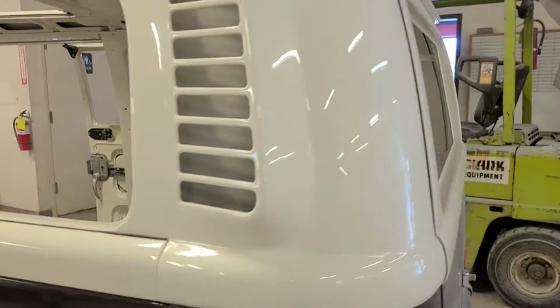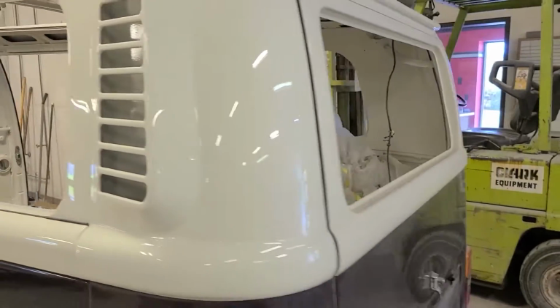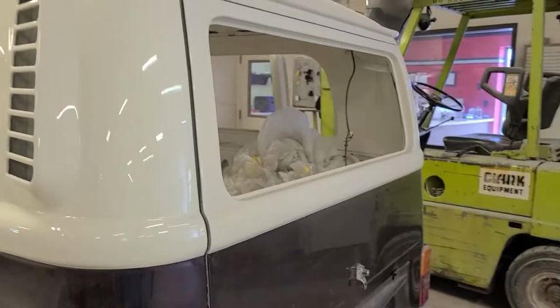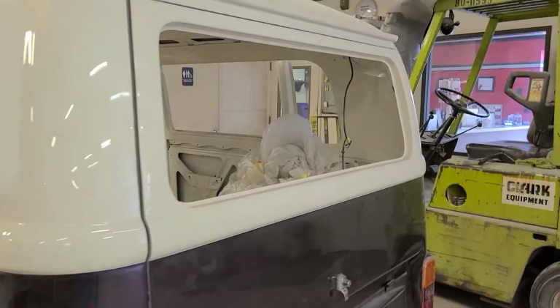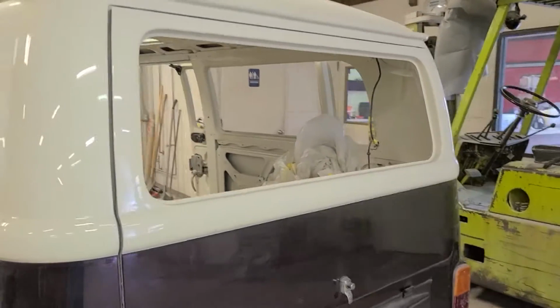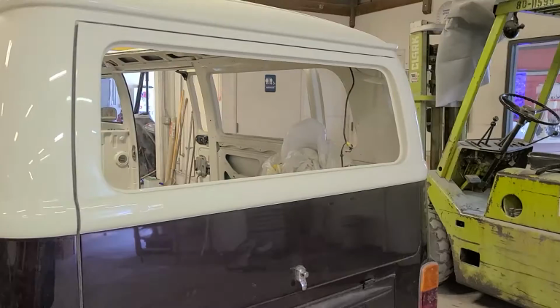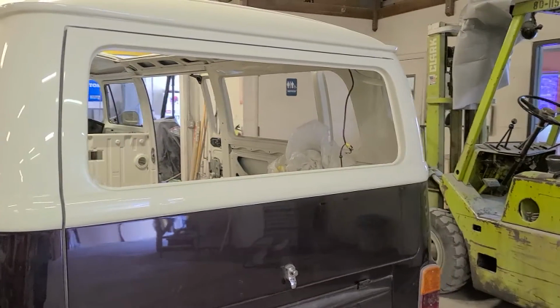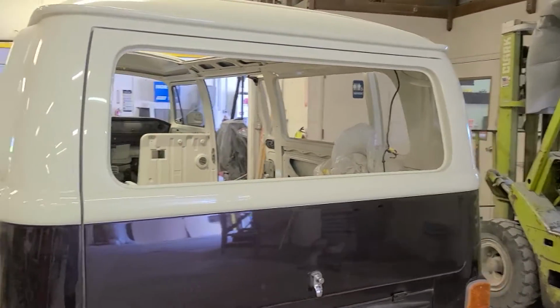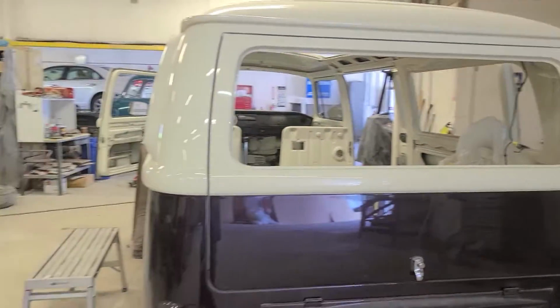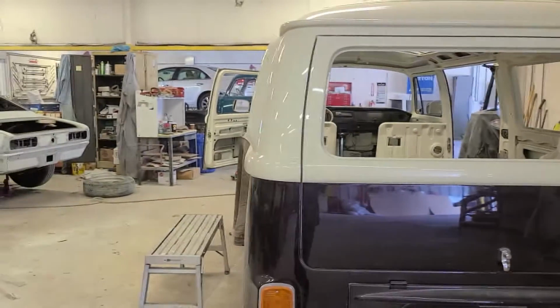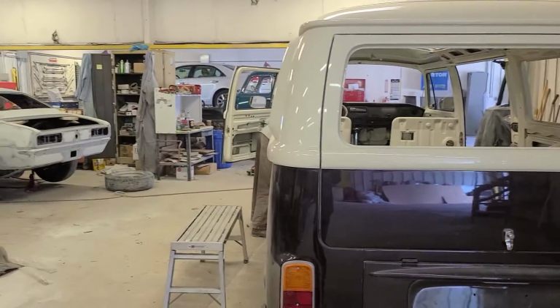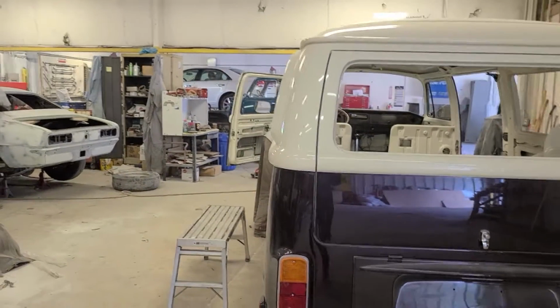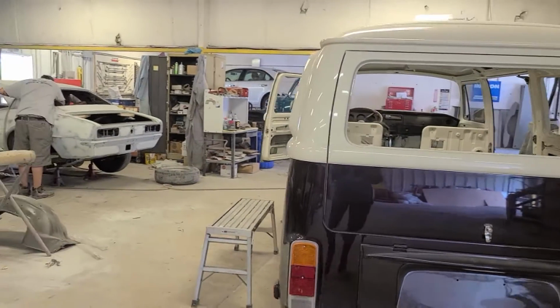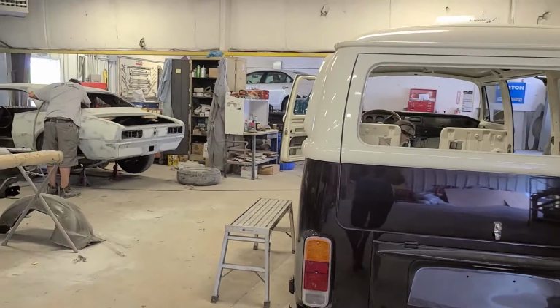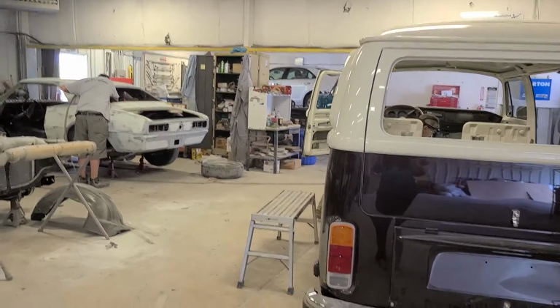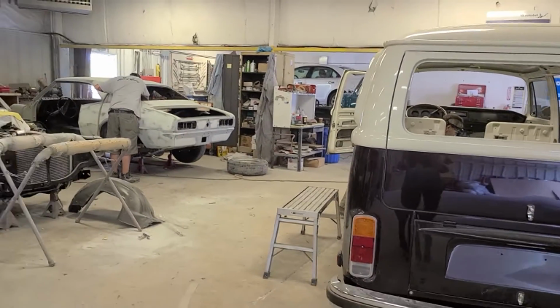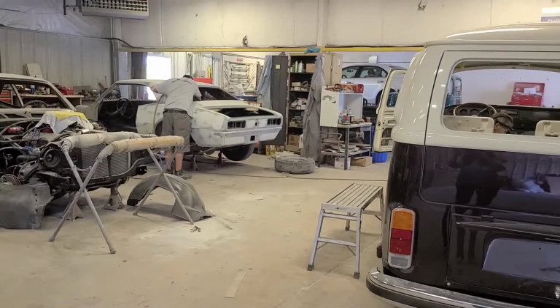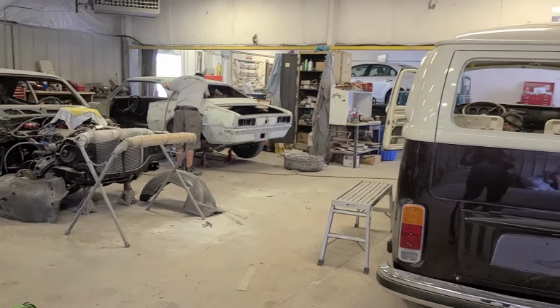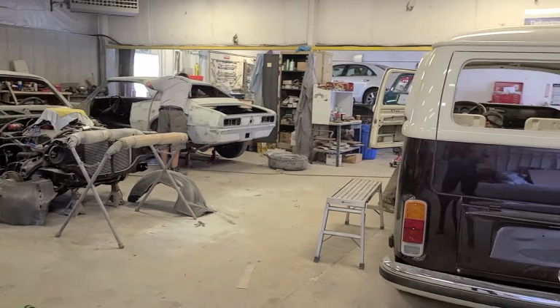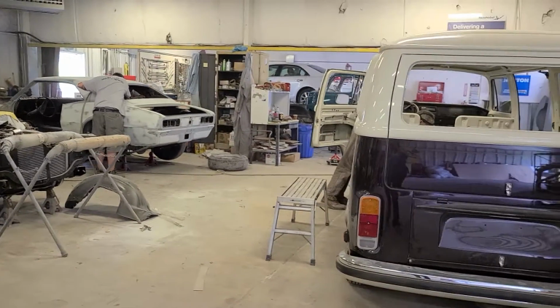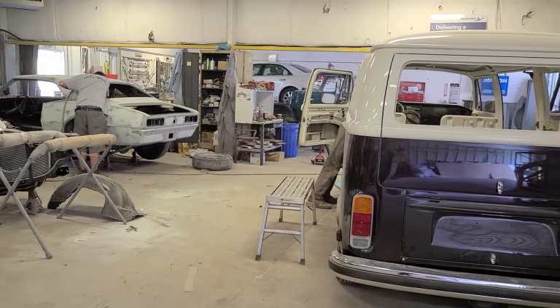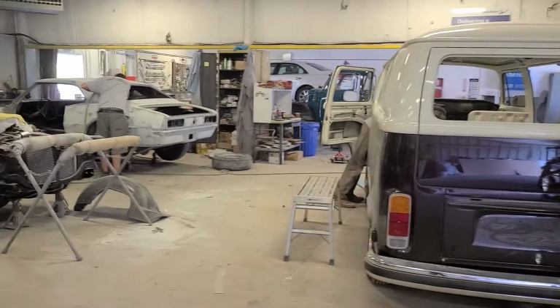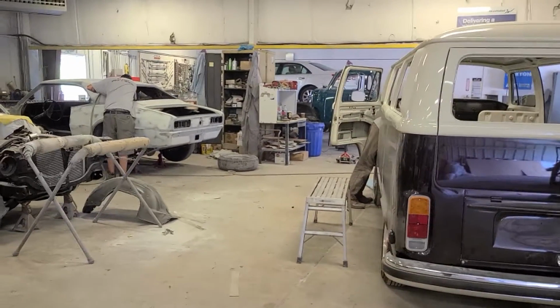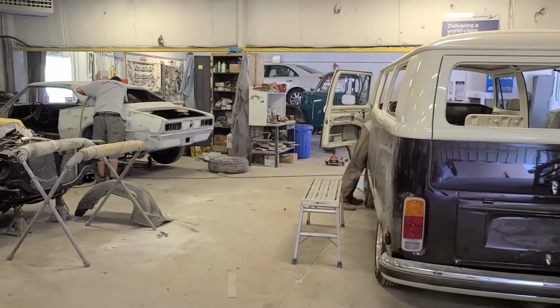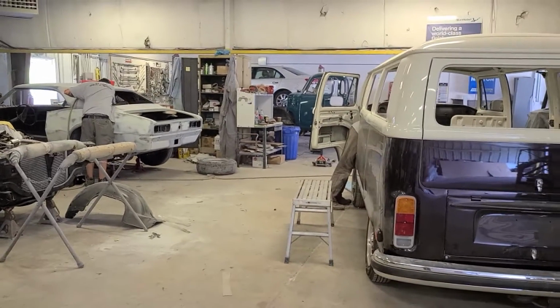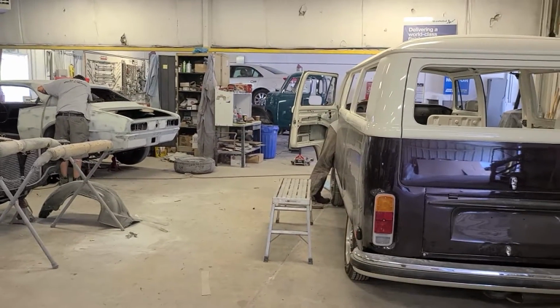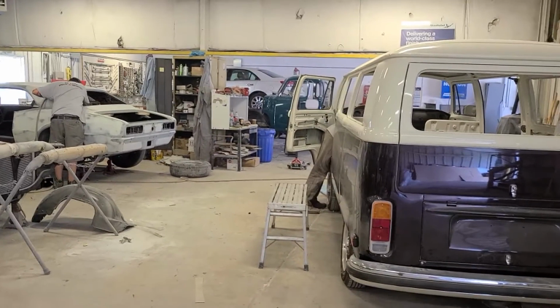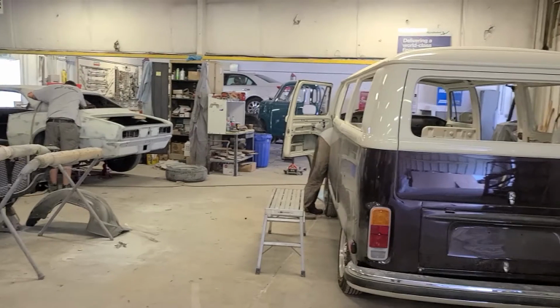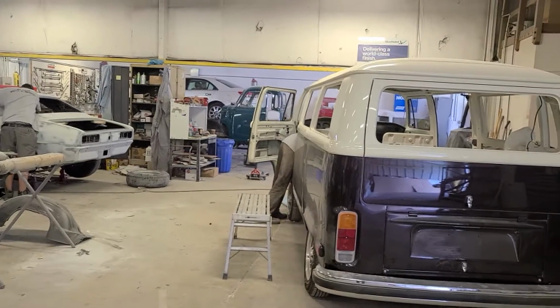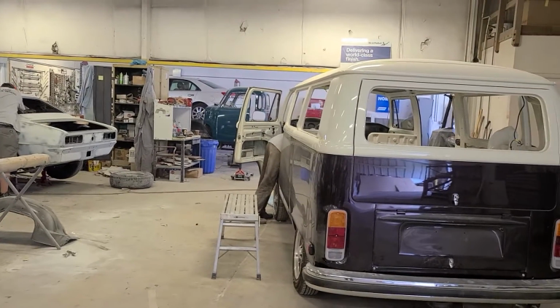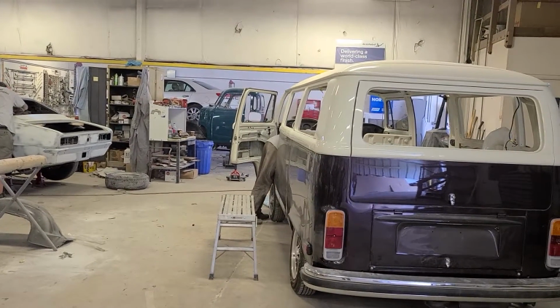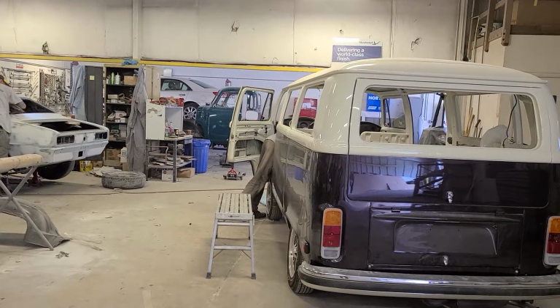There you have it. Here's just a few of the guys working on some projects here. So I'm going to sign off for now. Hope you like what you saw. Come drop in and see us sometime. Take care now. Bye-bye.